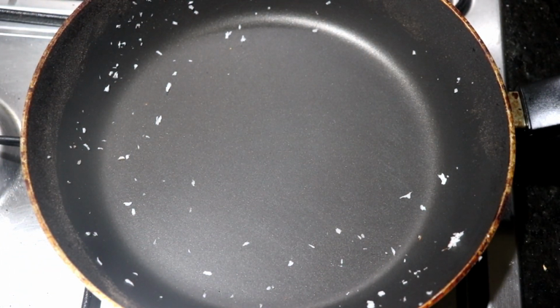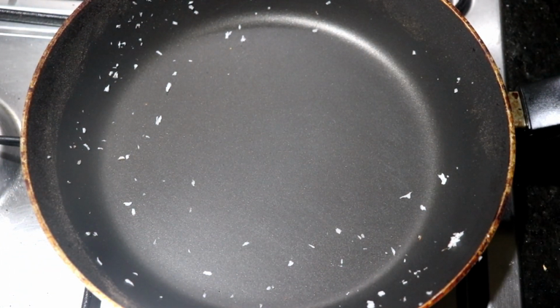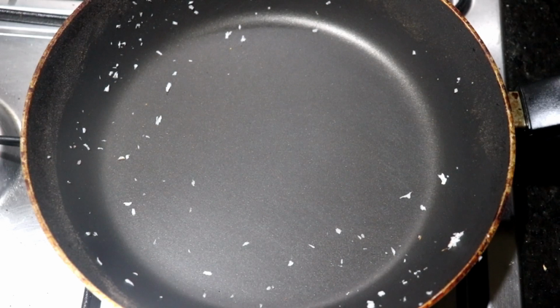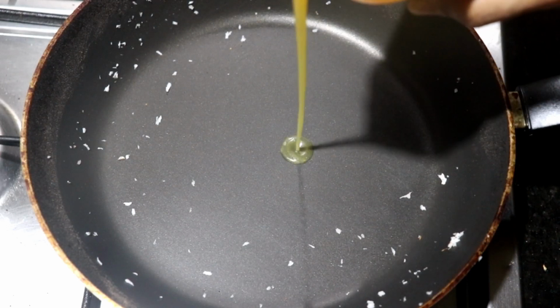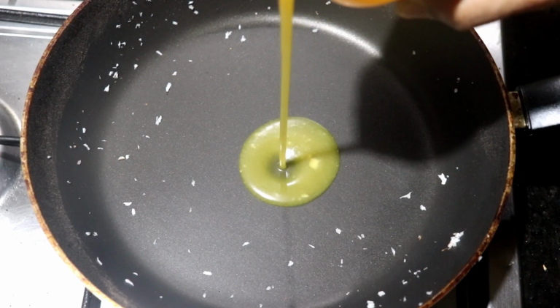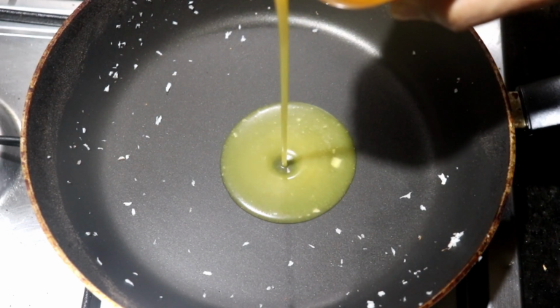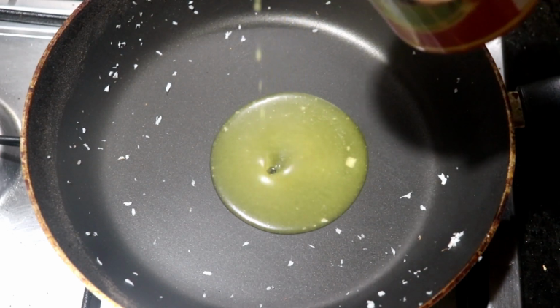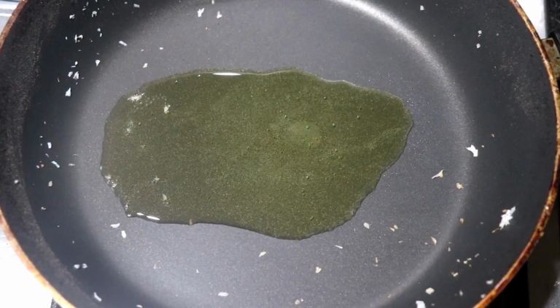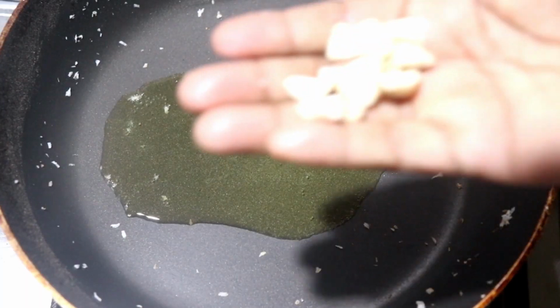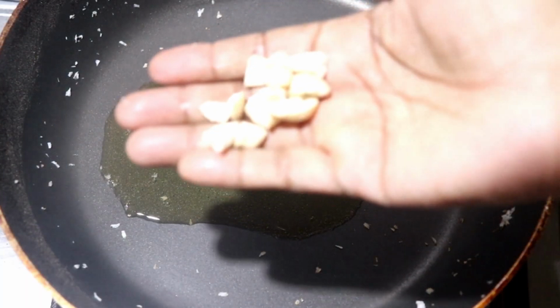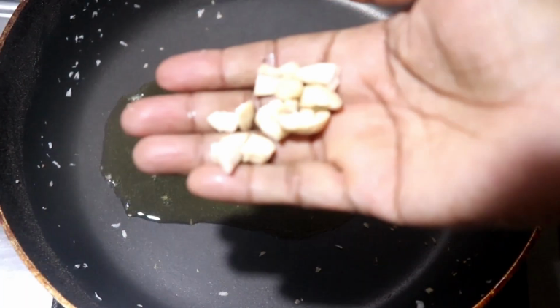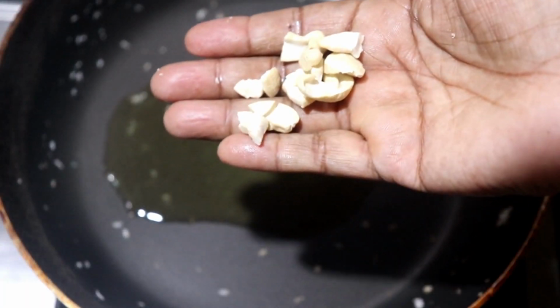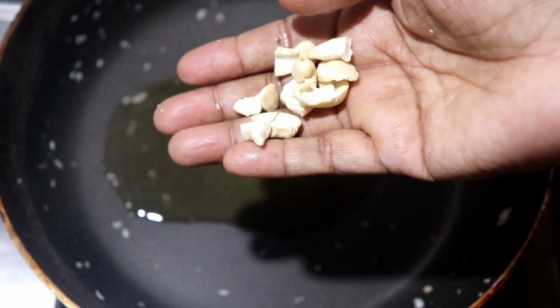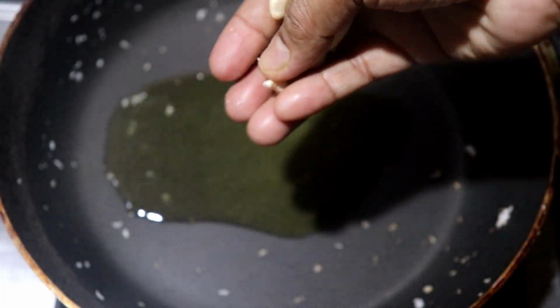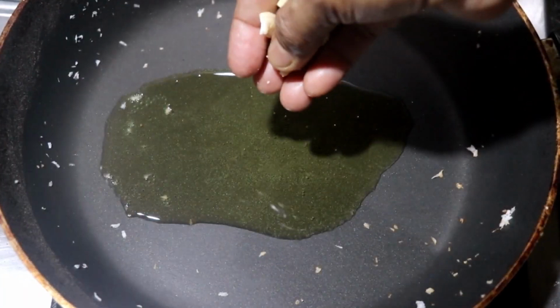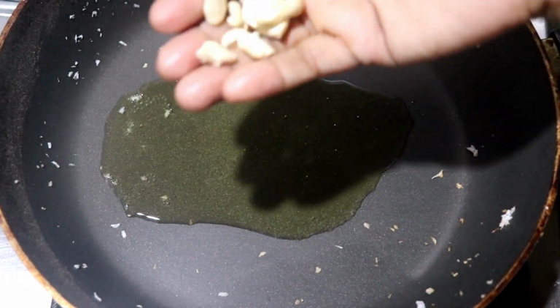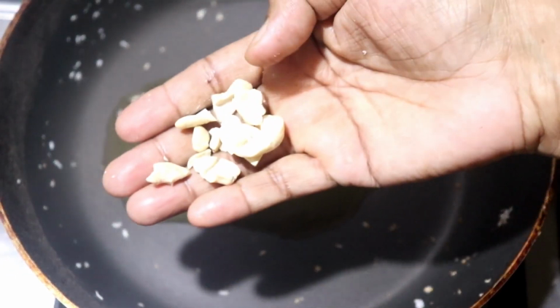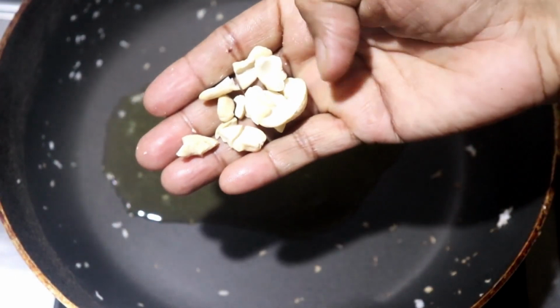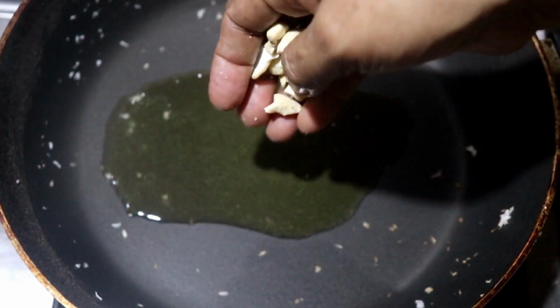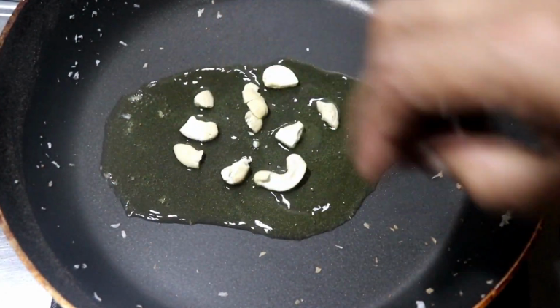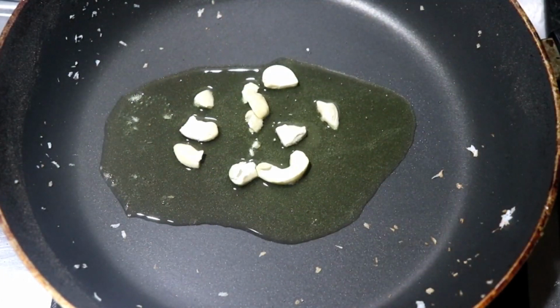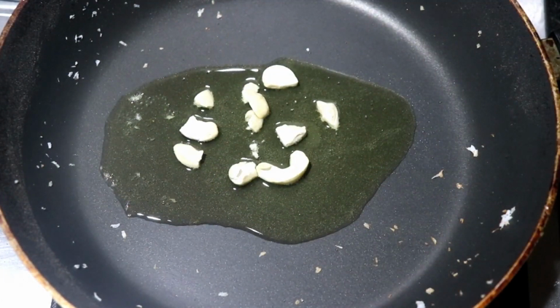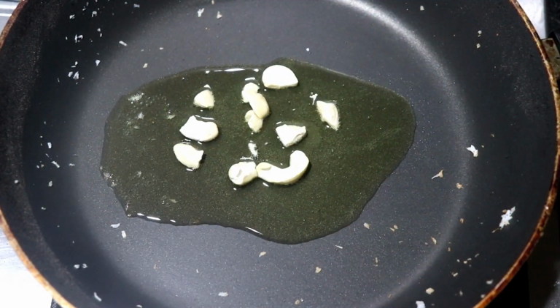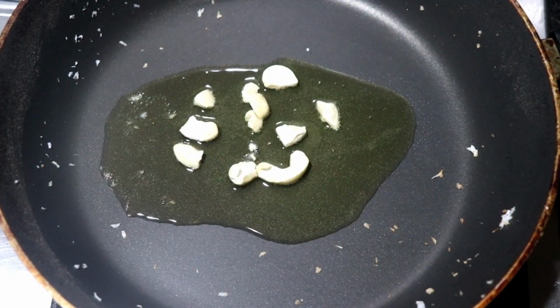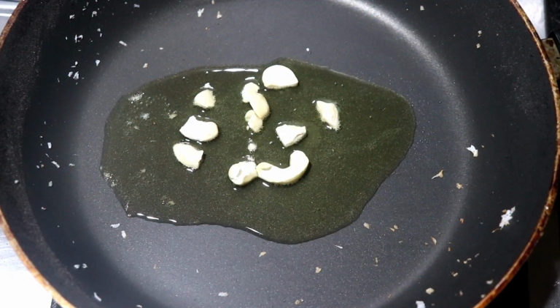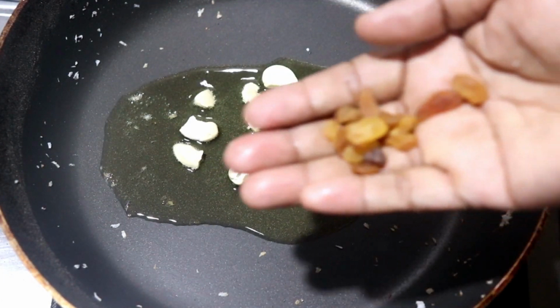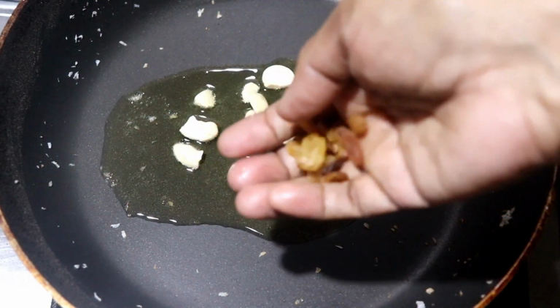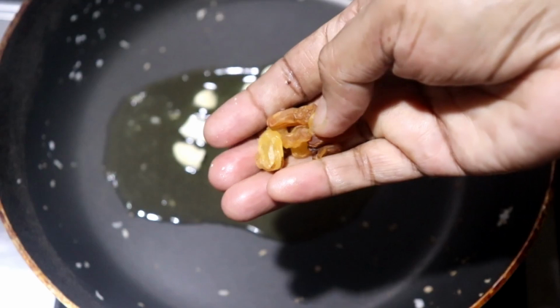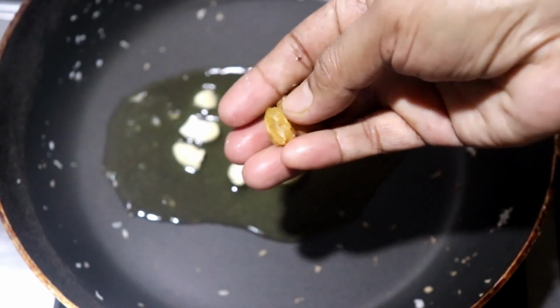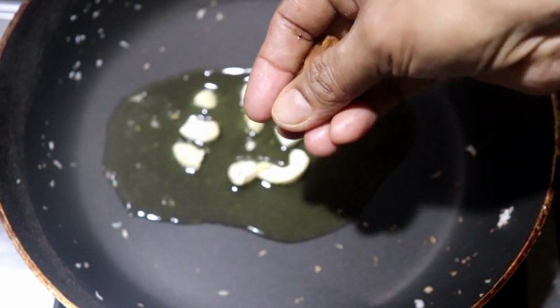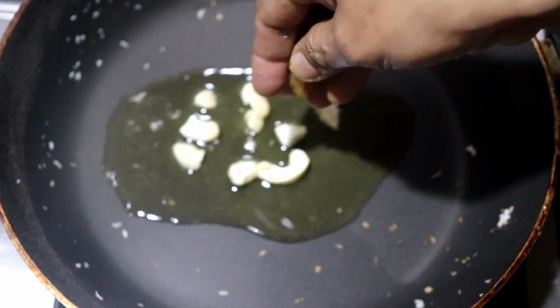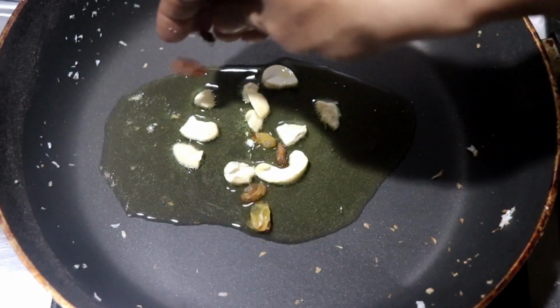We will add a teaspoon of oil in the pan. We will add 4 cashew nuts to the pan. We will fry it with 4 kismis.